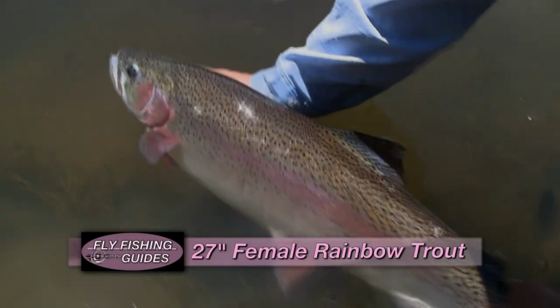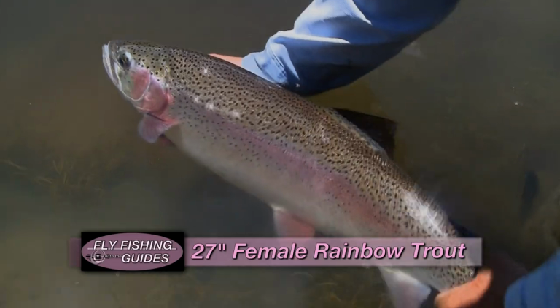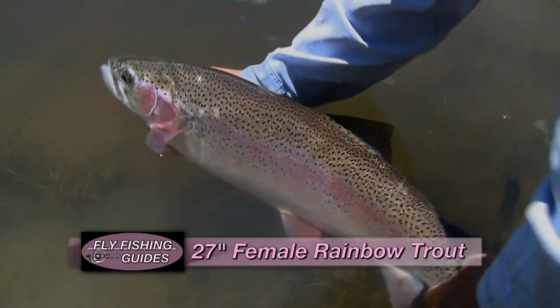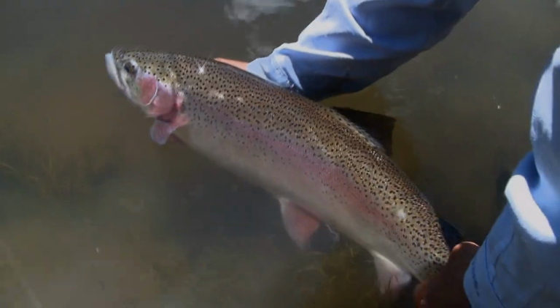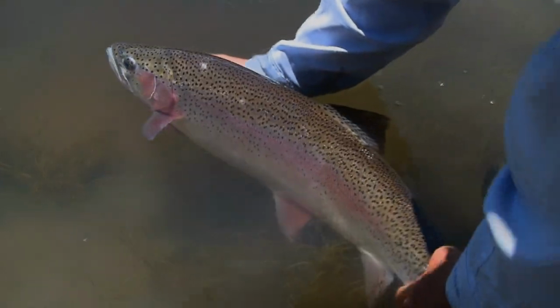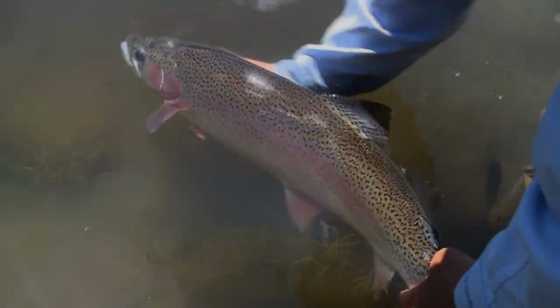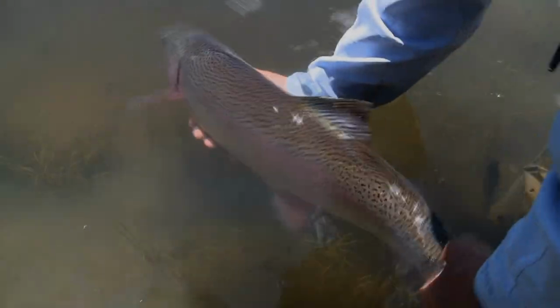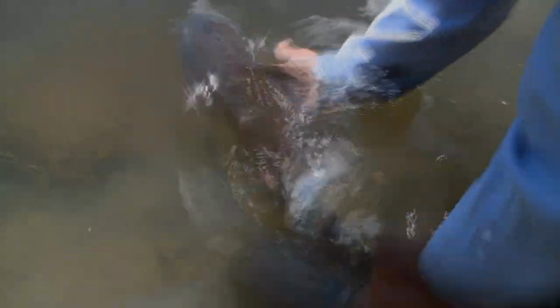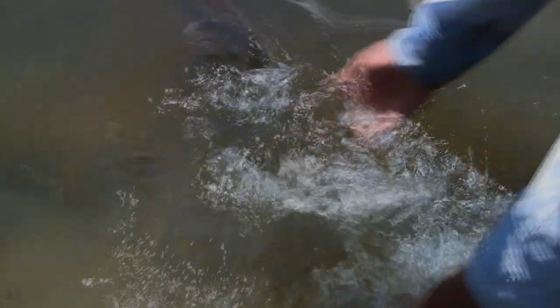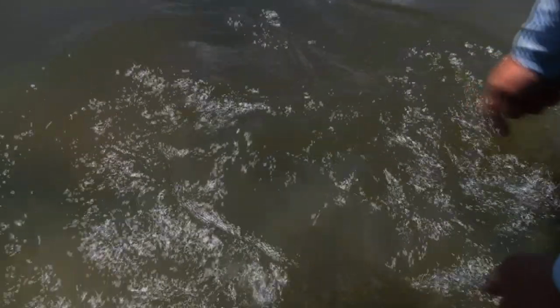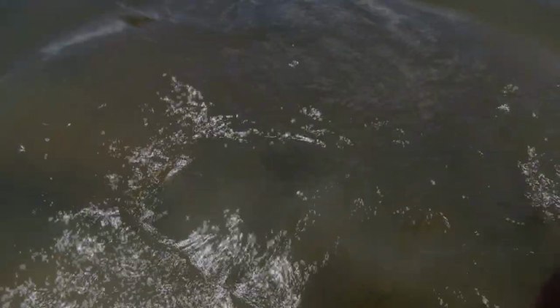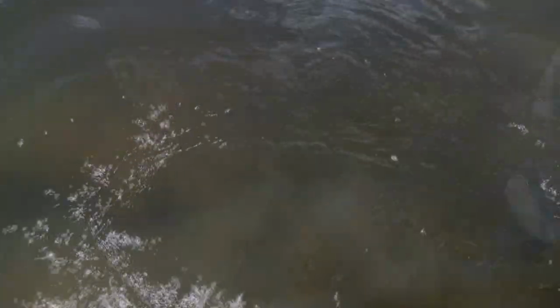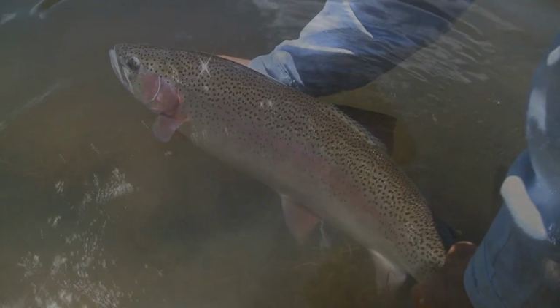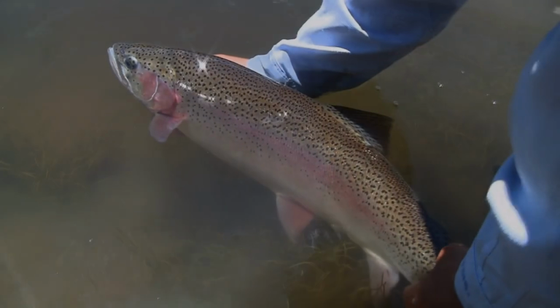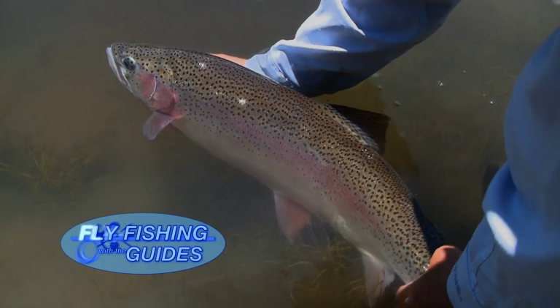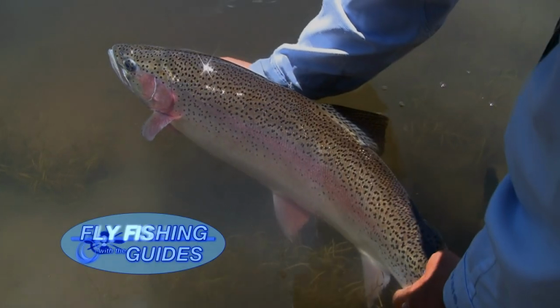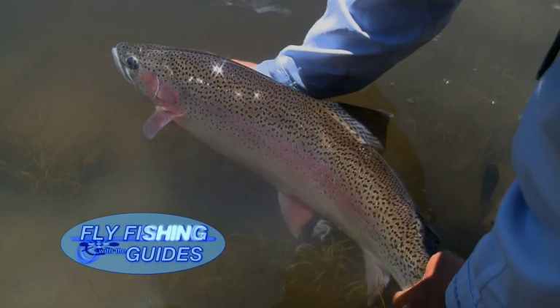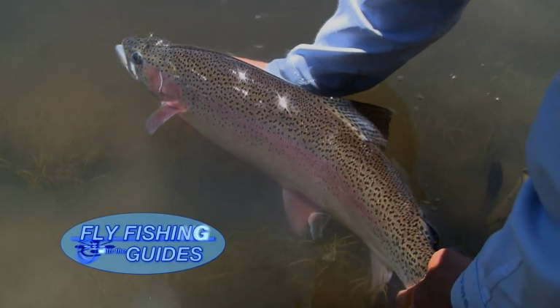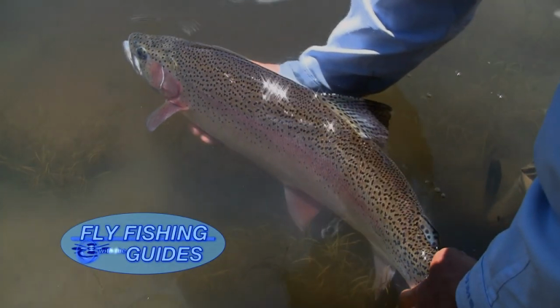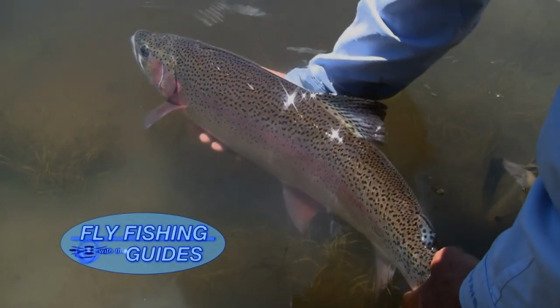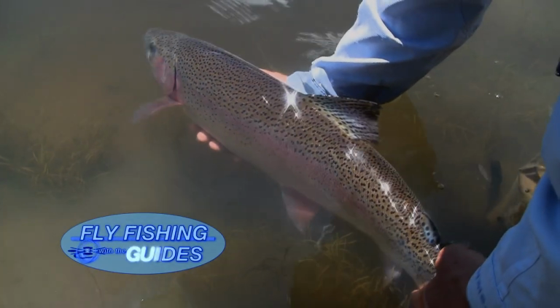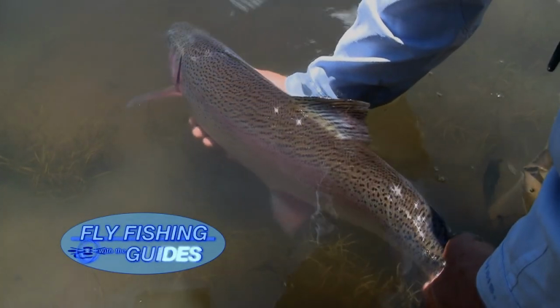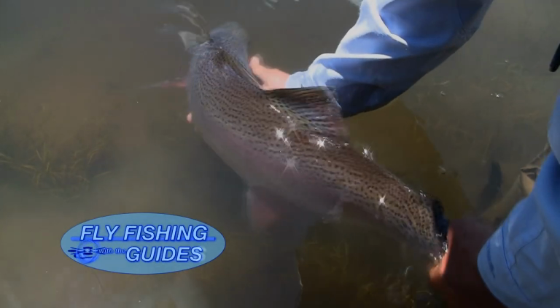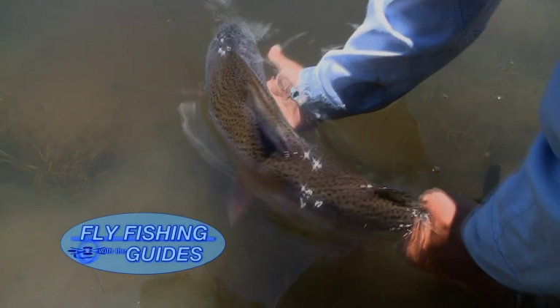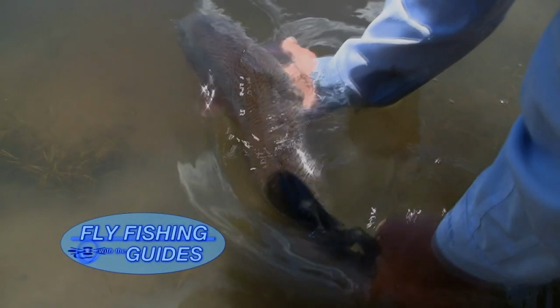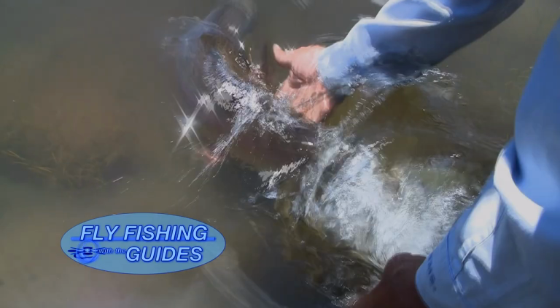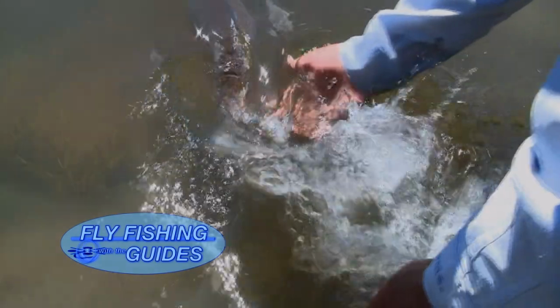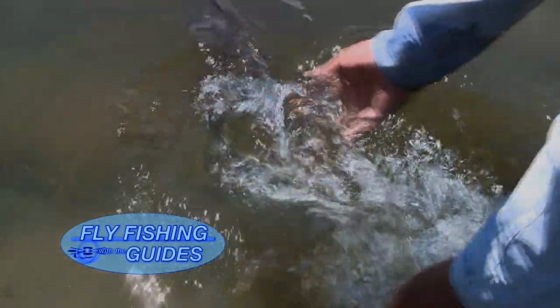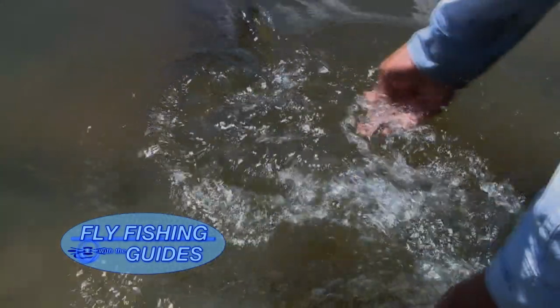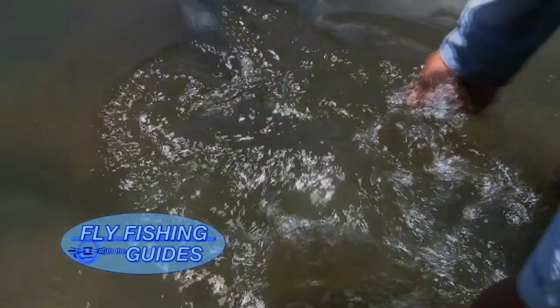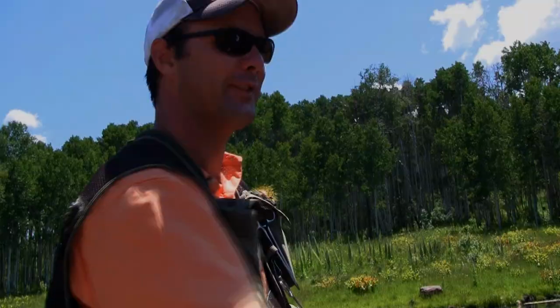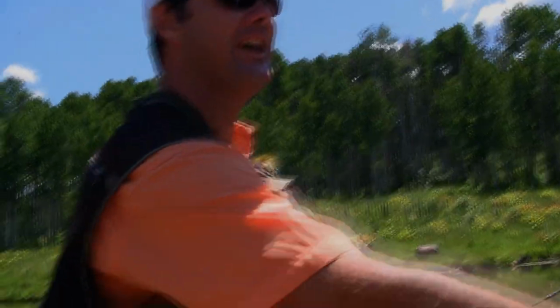They decide to watch him swim away — releasing the fish back into the pond. He swims off like a shark. Nice fish.